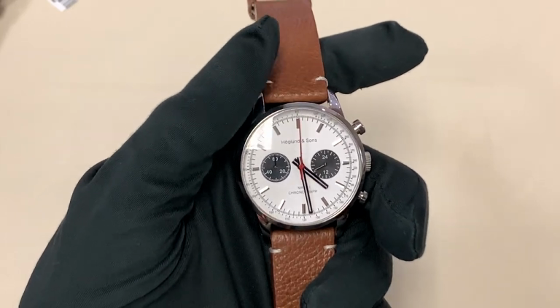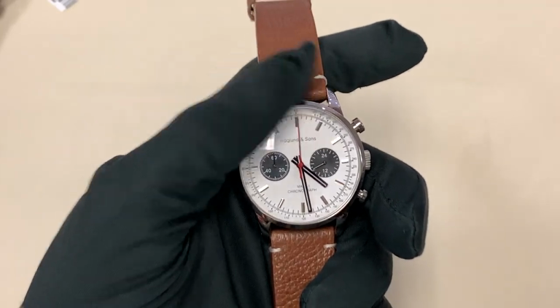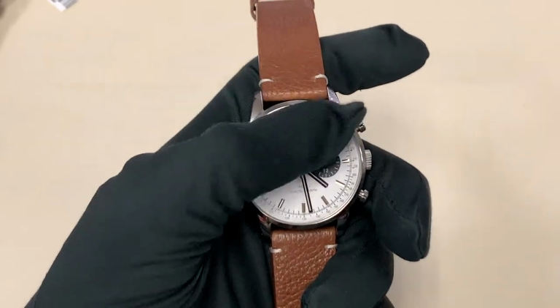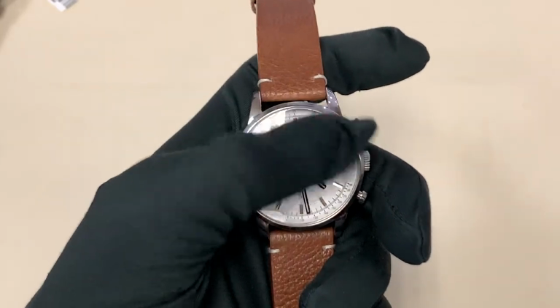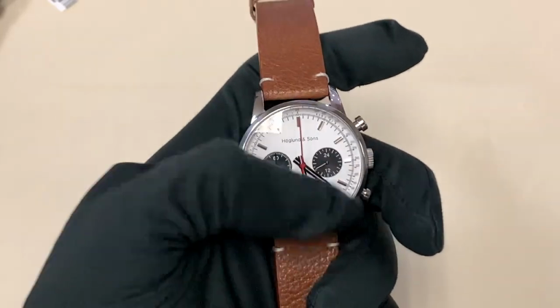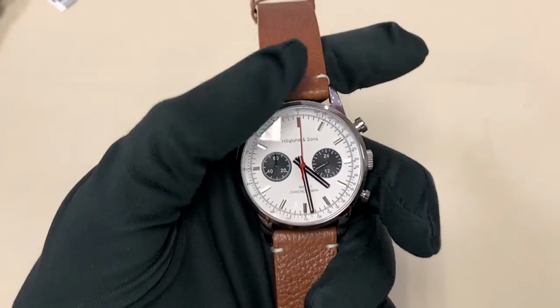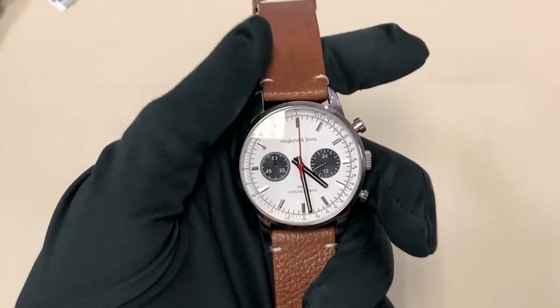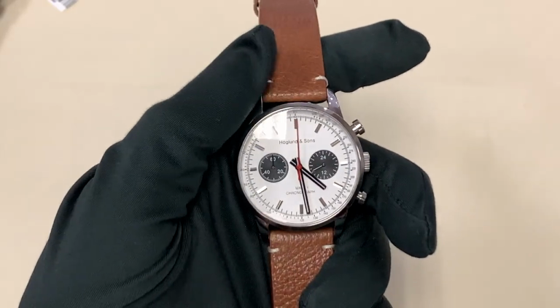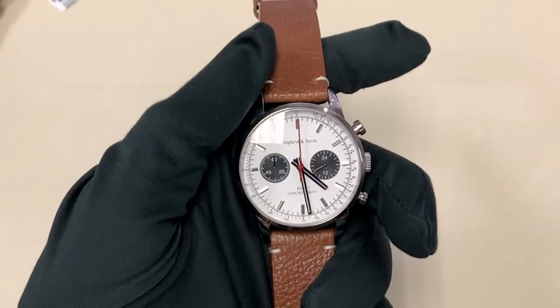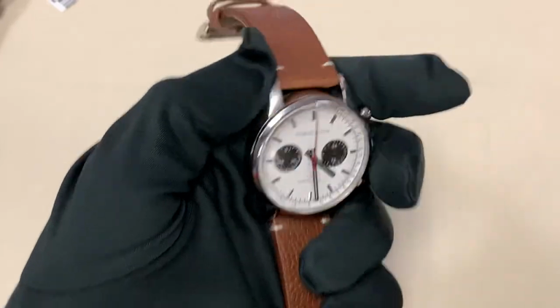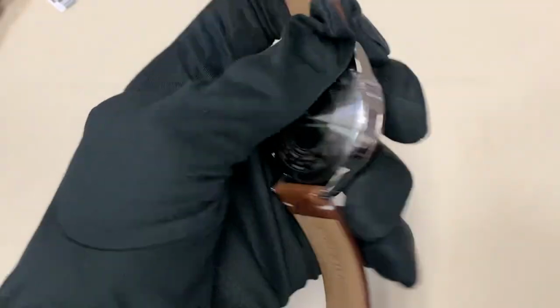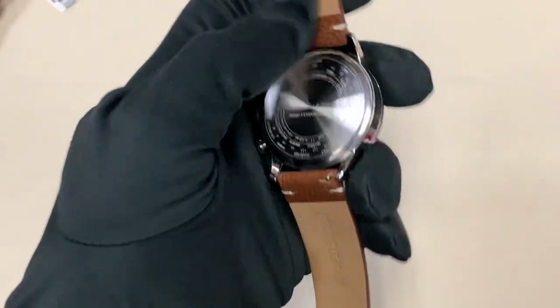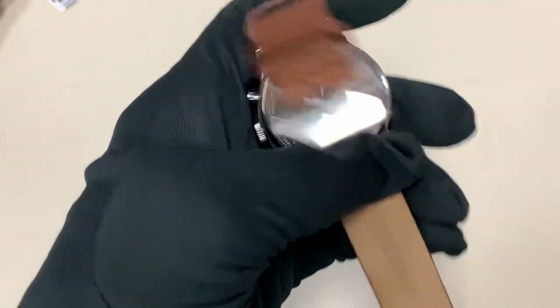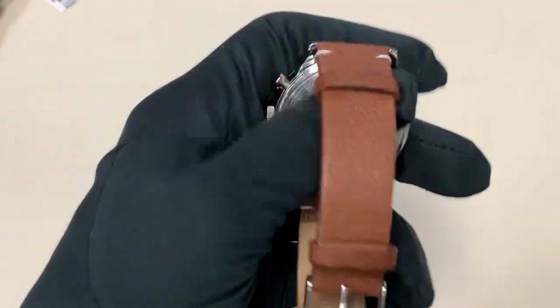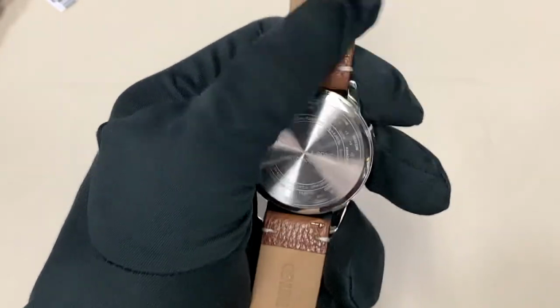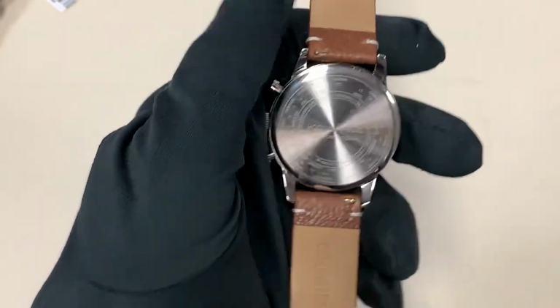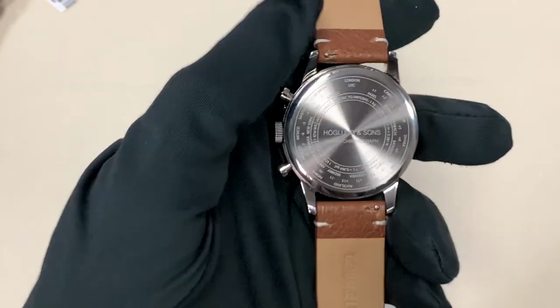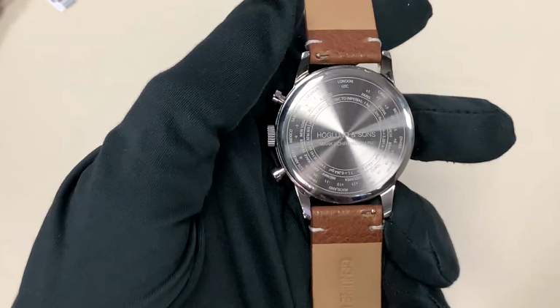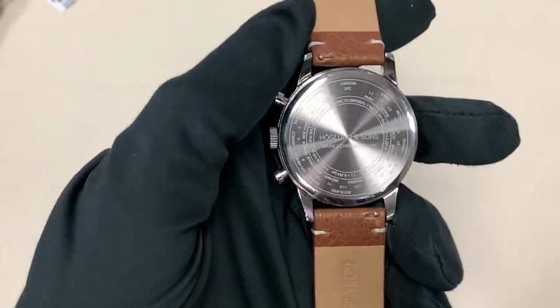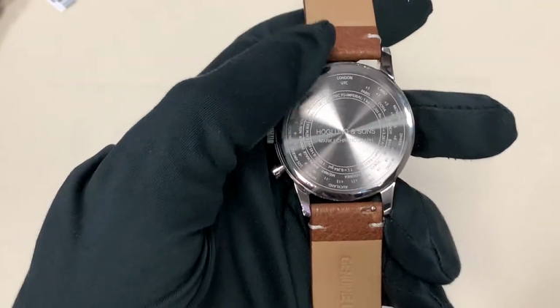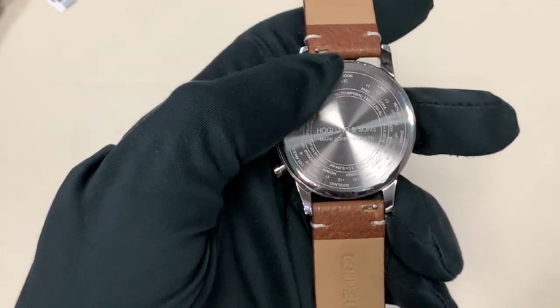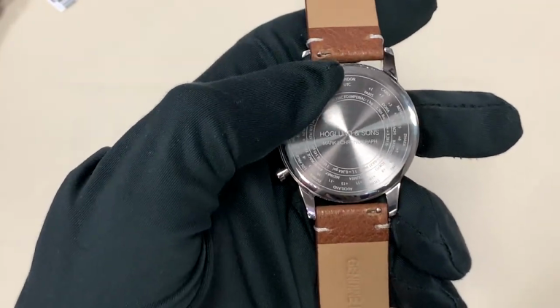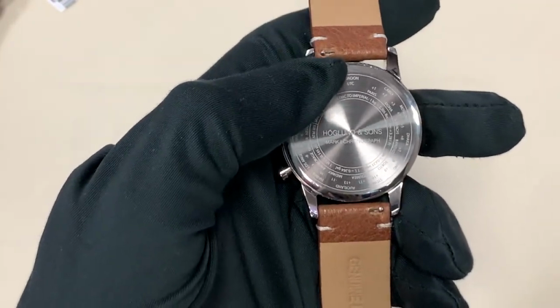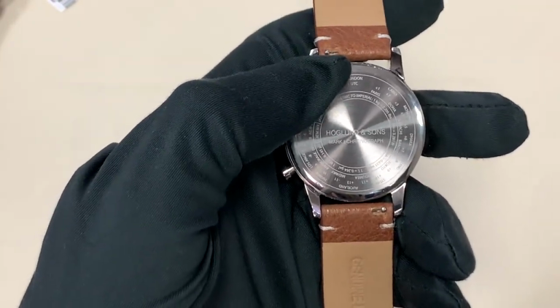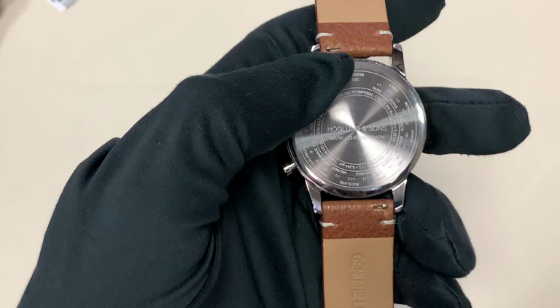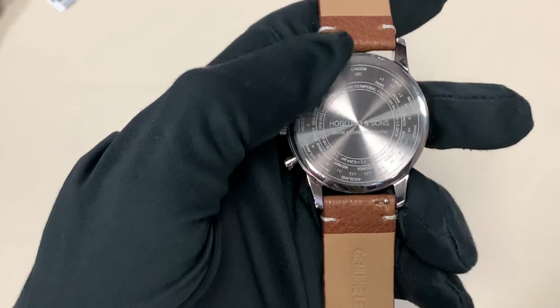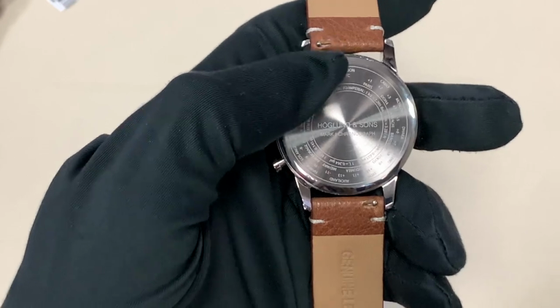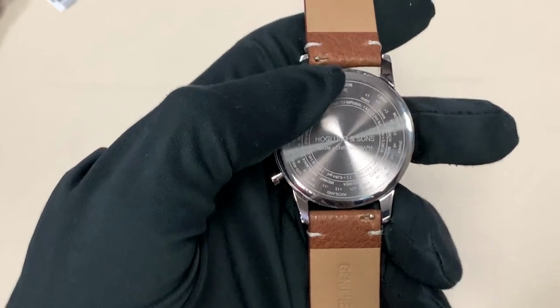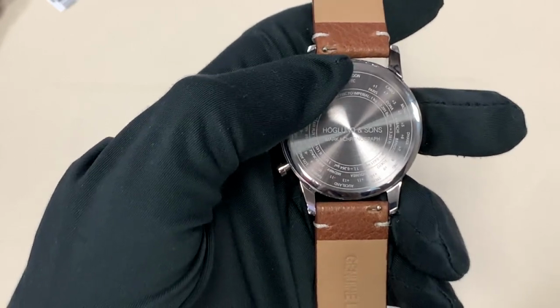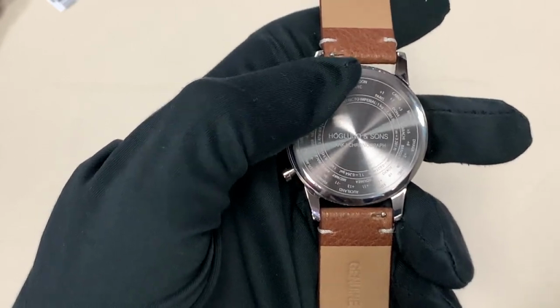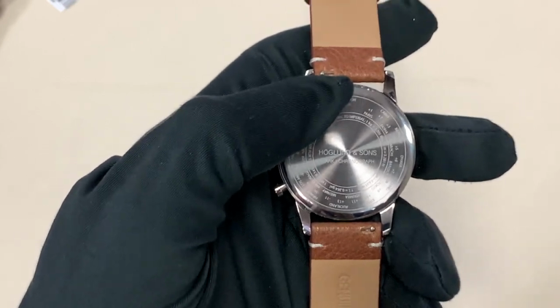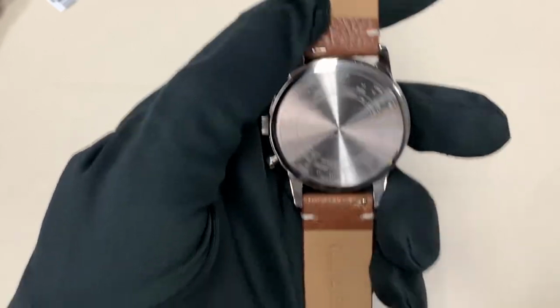Additionally, you can see it has a tachymeter scale on the dial. It also has world time and unit conversion scales on the case back, so definitely check out the link in the description to this watch.